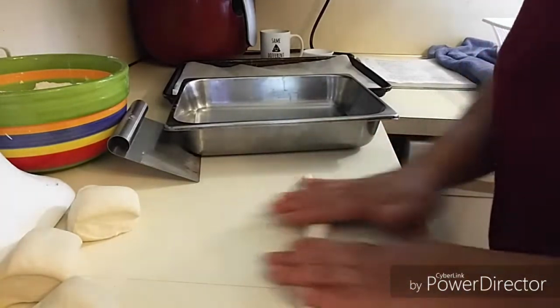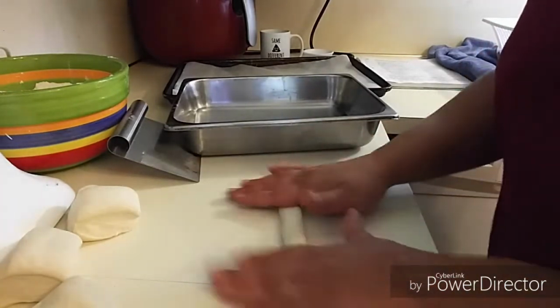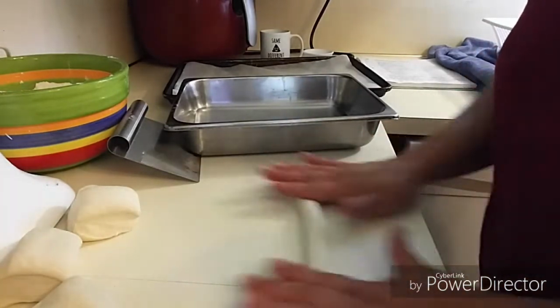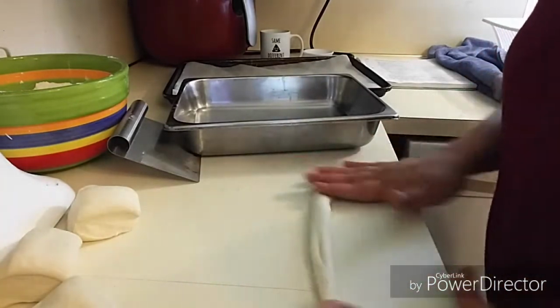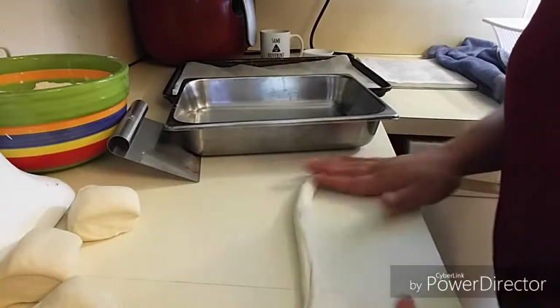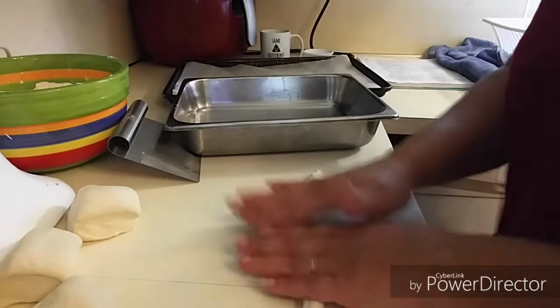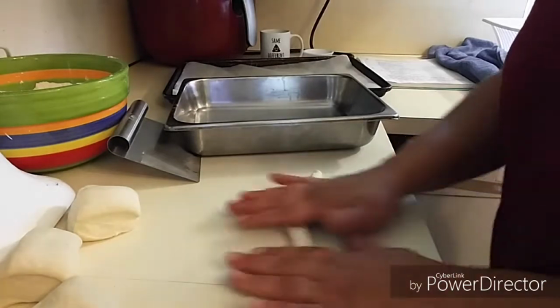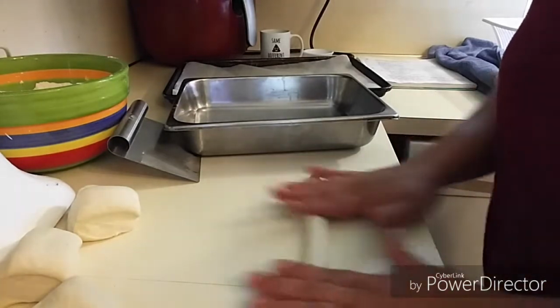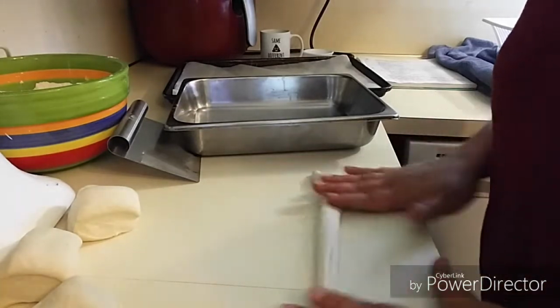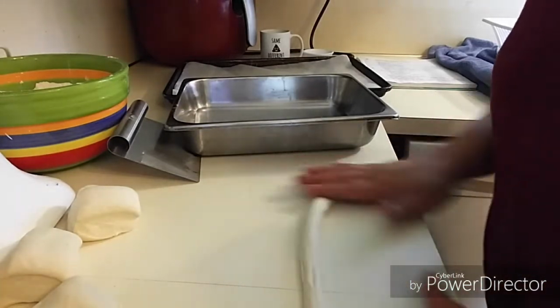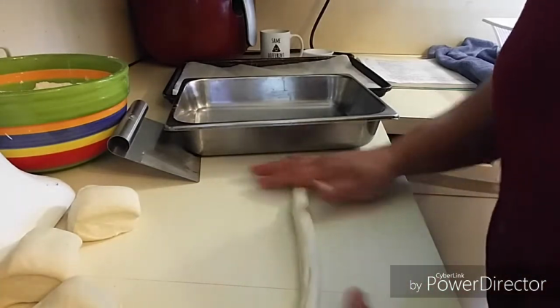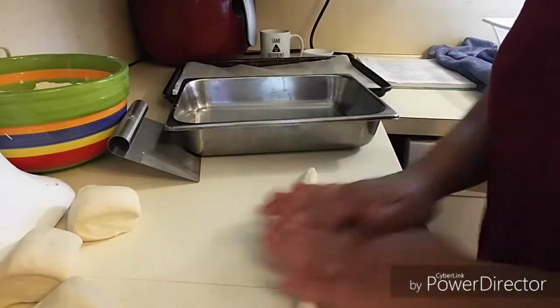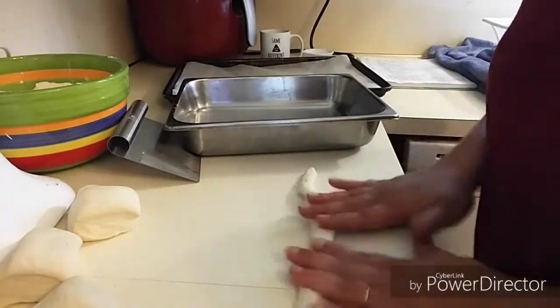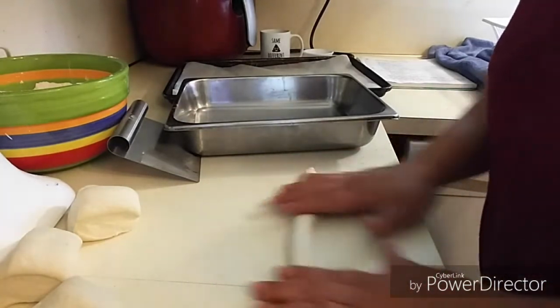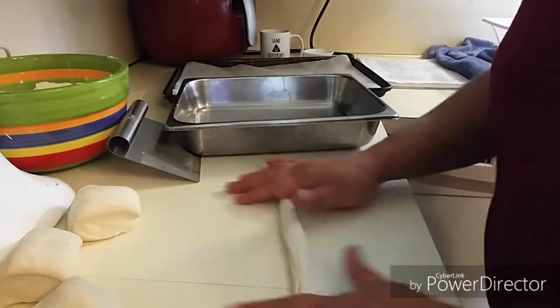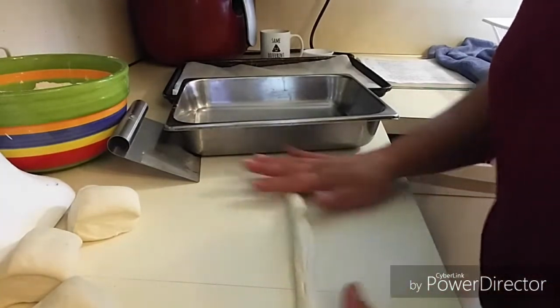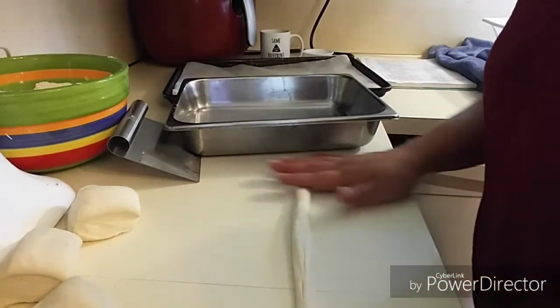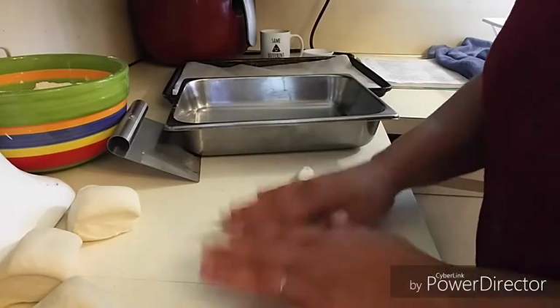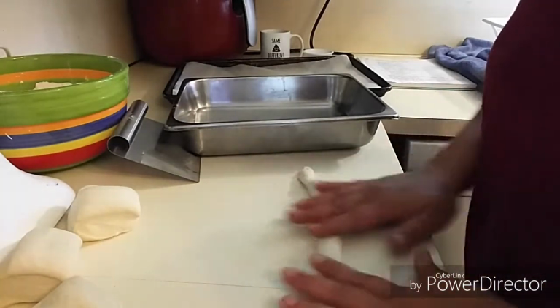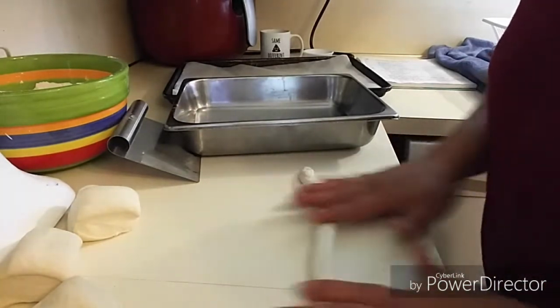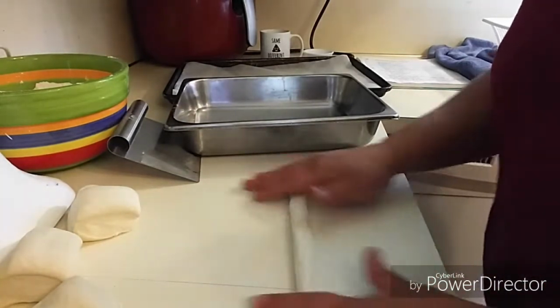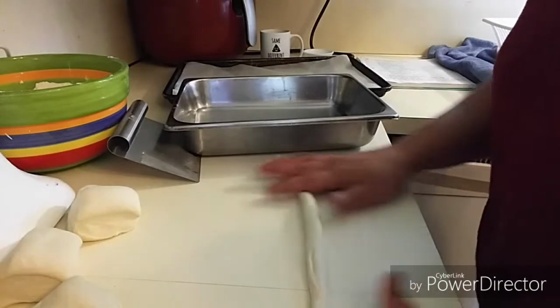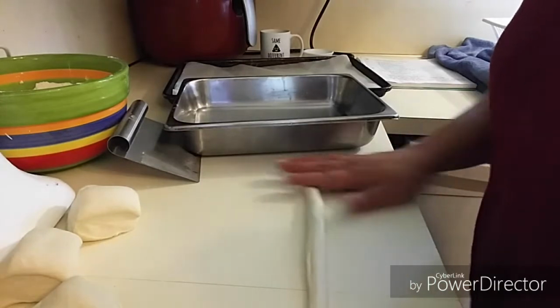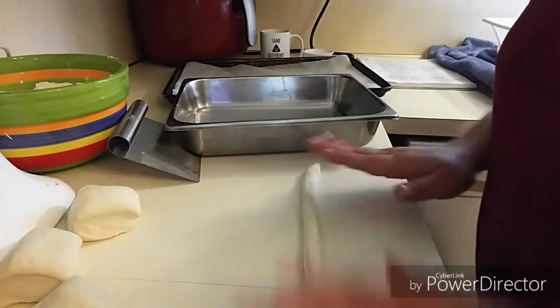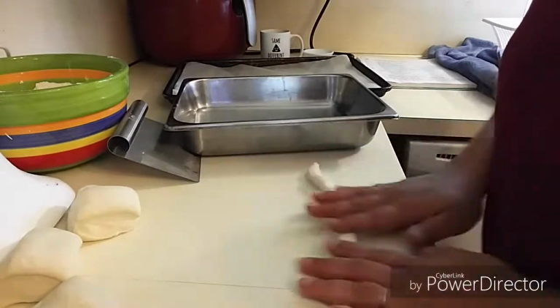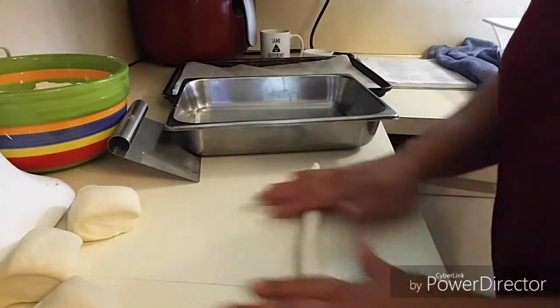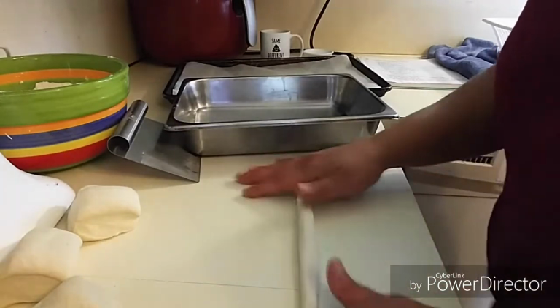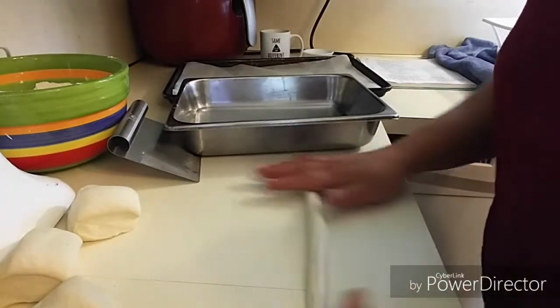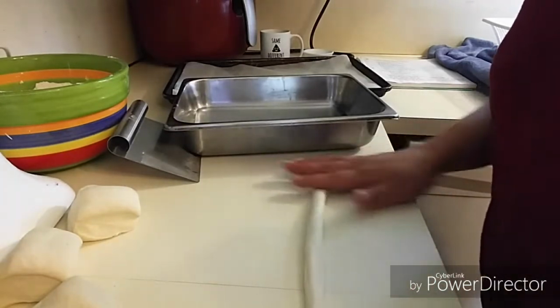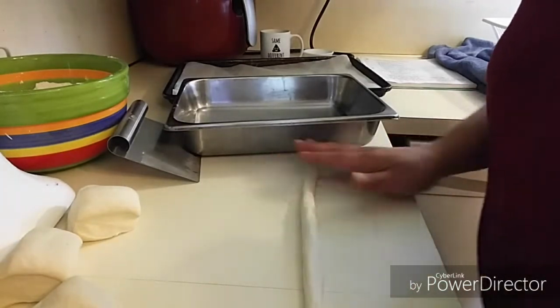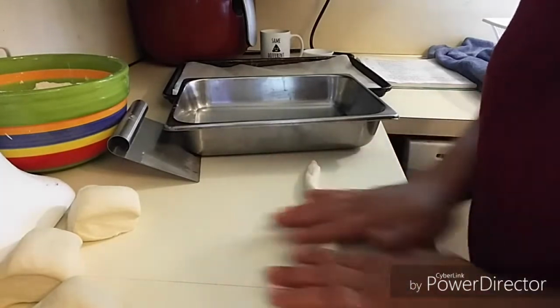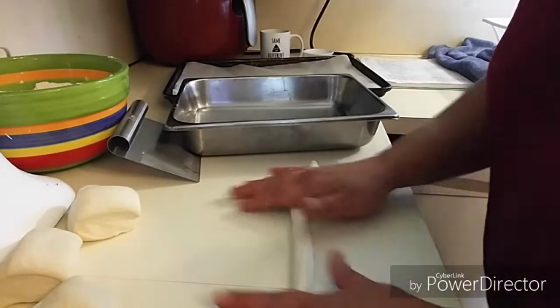To be honest, I never actually make the pretzel shapes — I usually just make them into sticks. My kids prefer them that way, but since I'm recording I am attempting the pretzel shape for you.